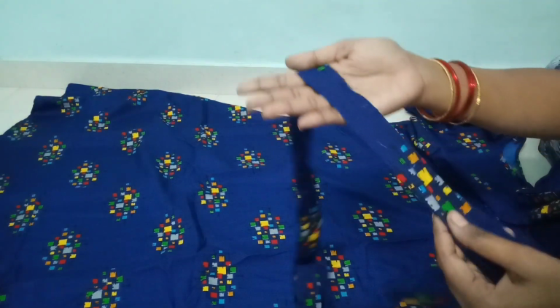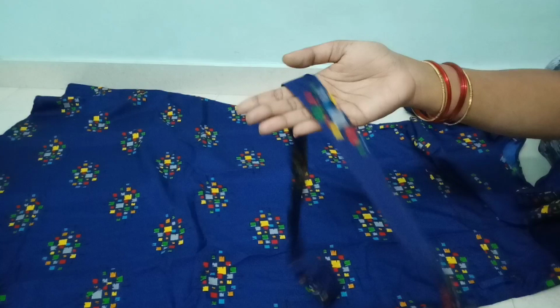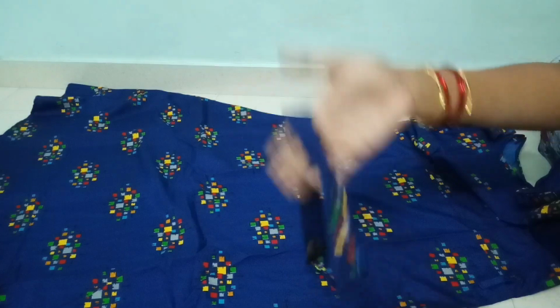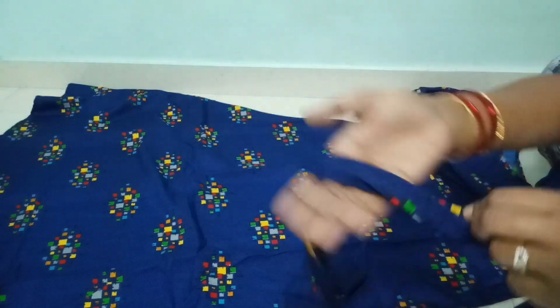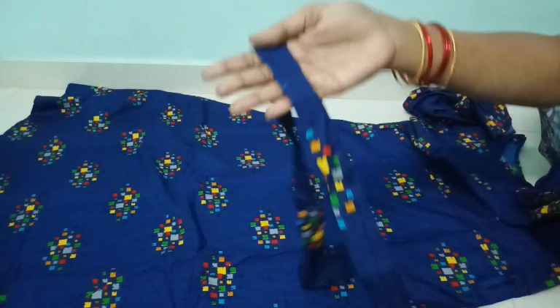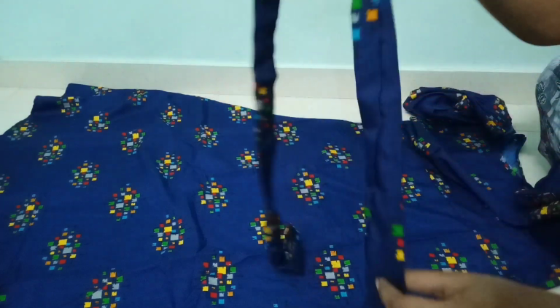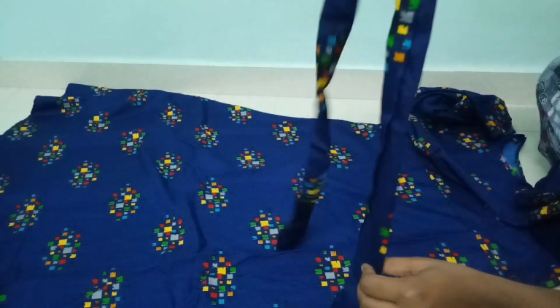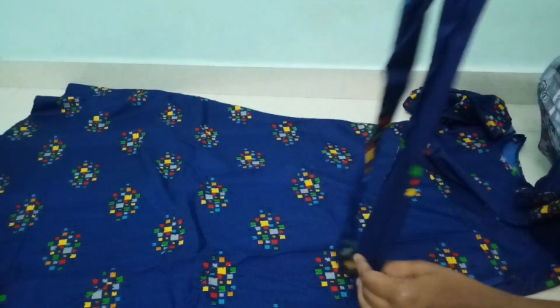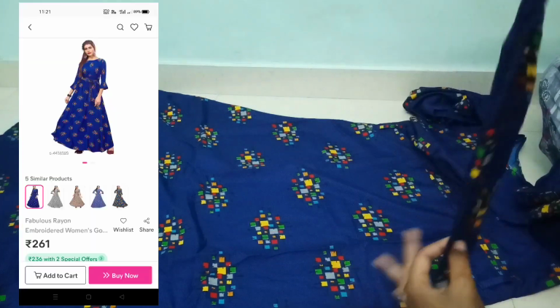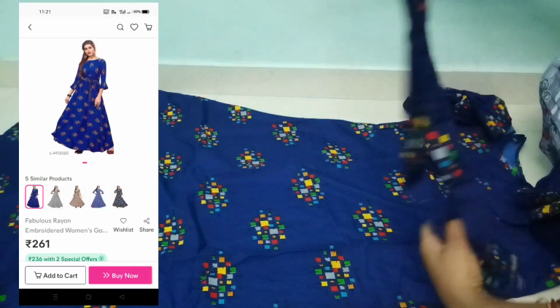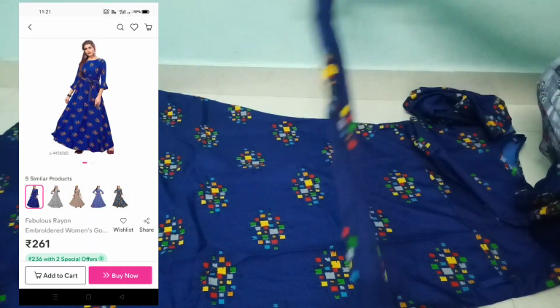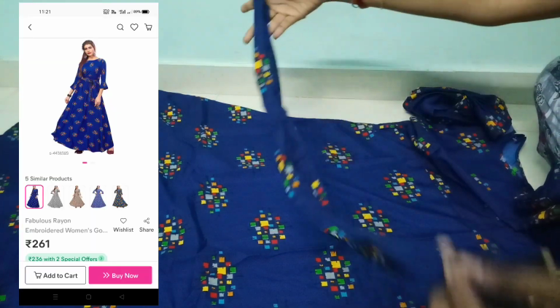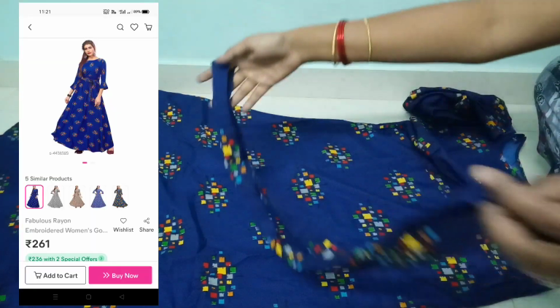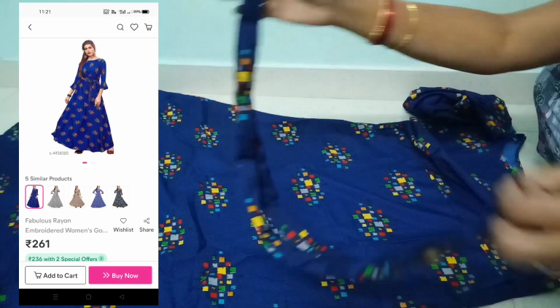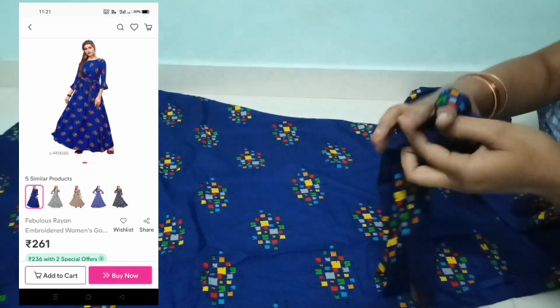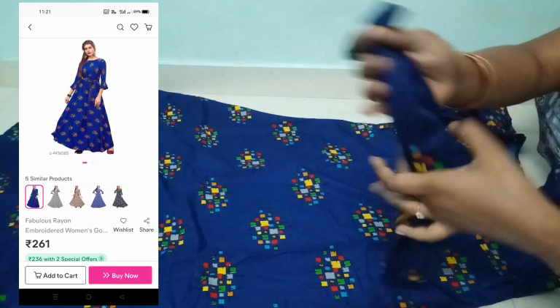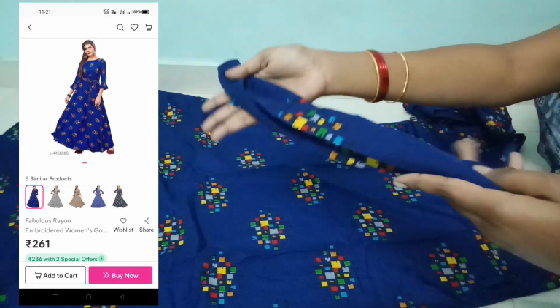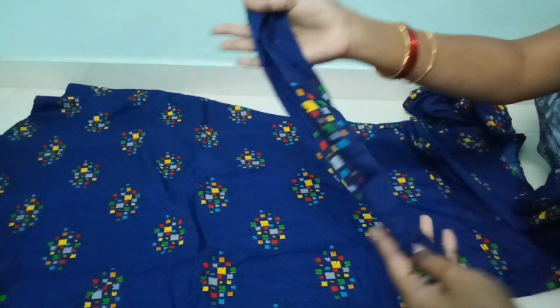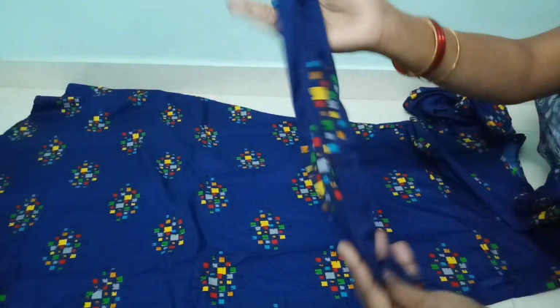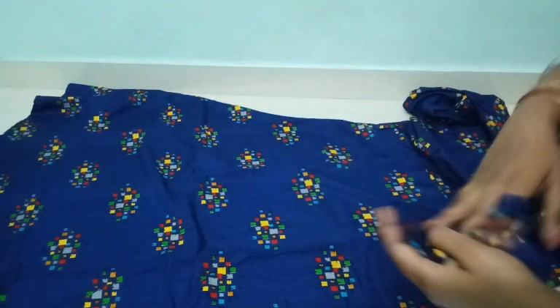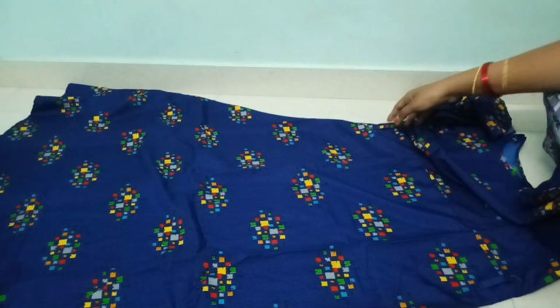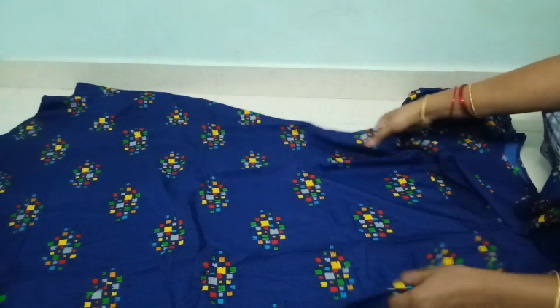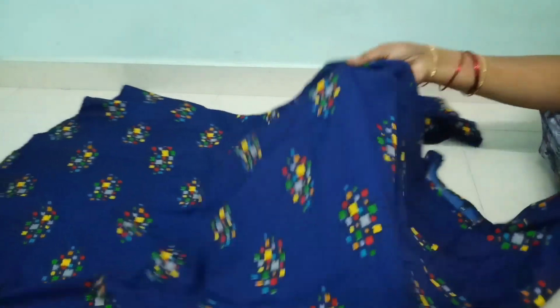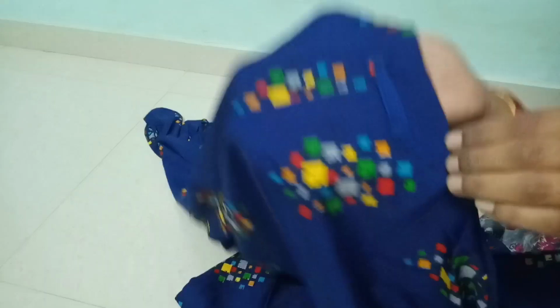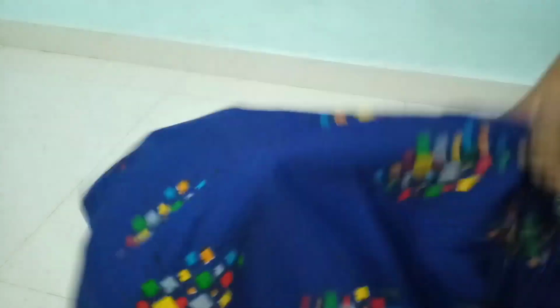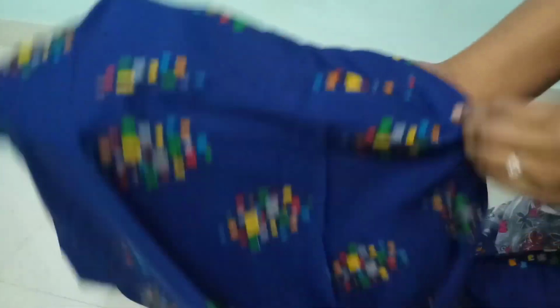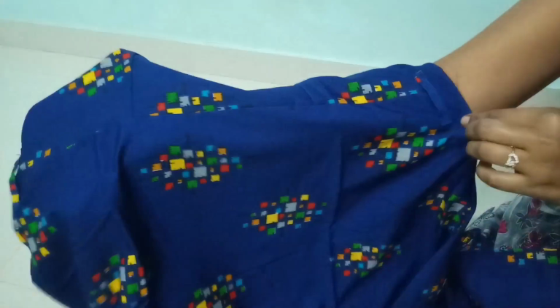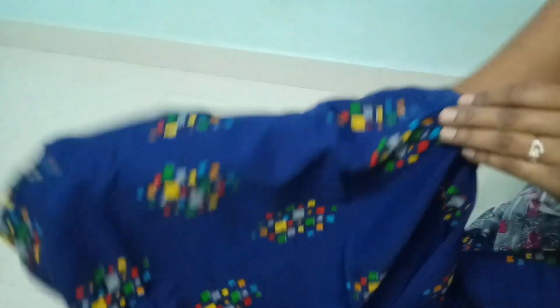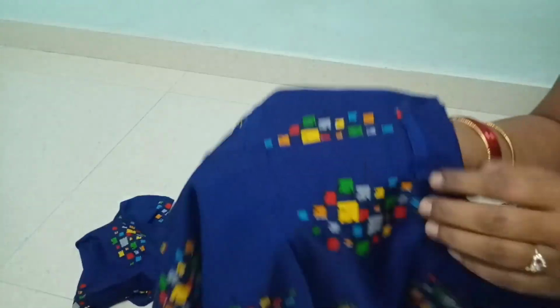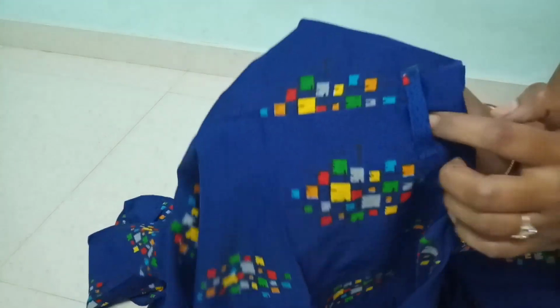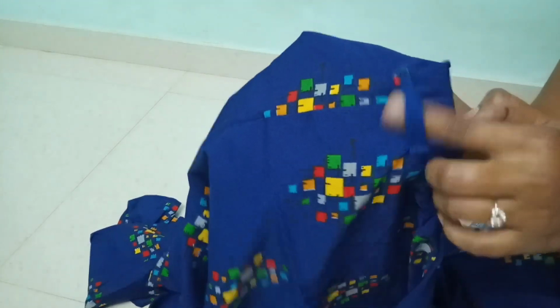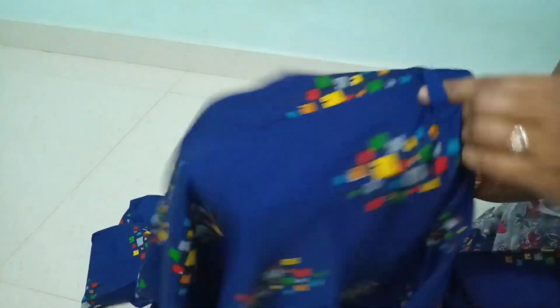Here you will see the full cloth for two gowns. You can get a long cloth in the description below. You will also have a different color. This dress is the same with size. You will also have a different color on your belt.